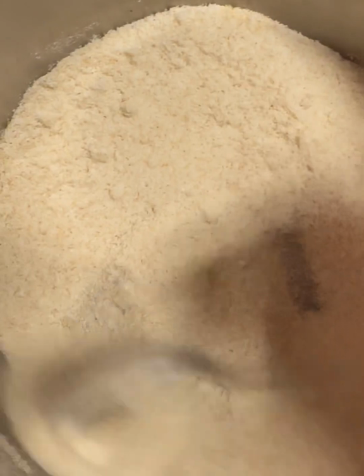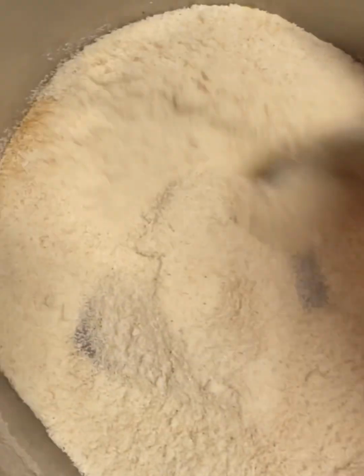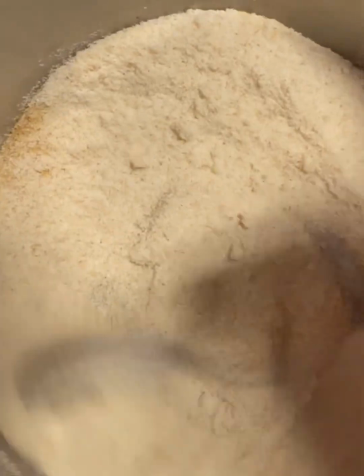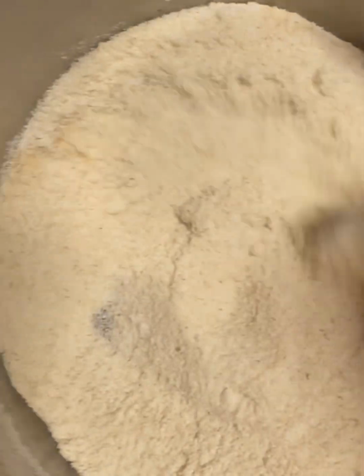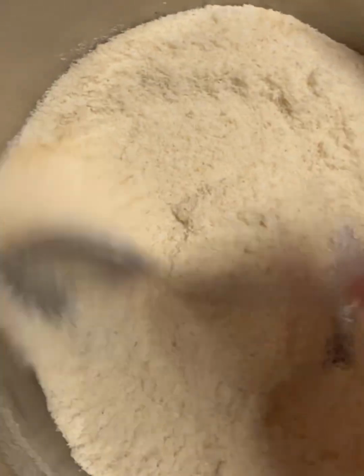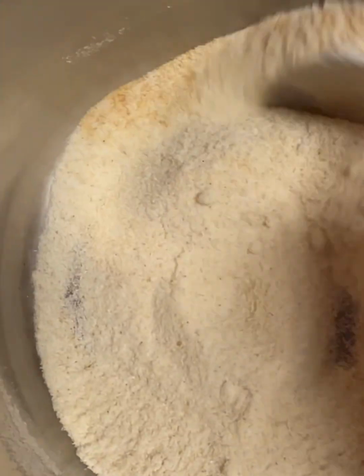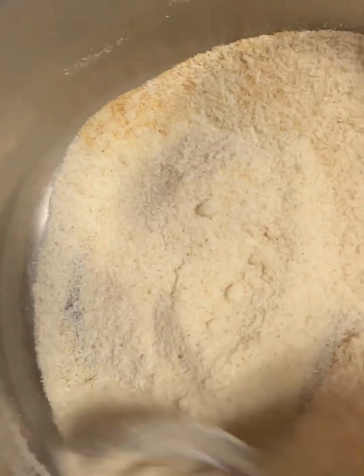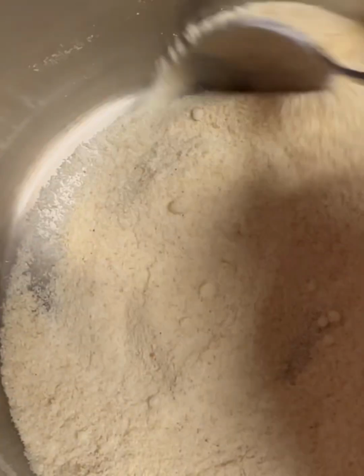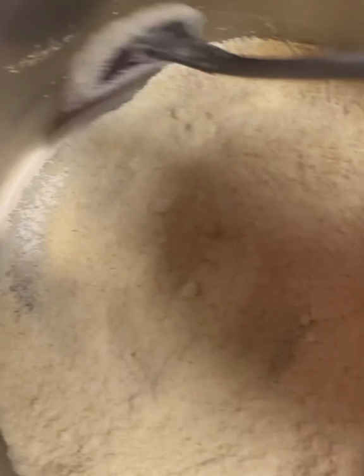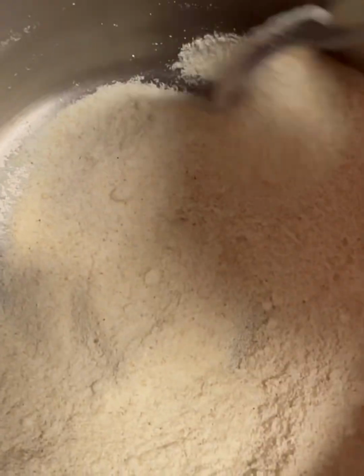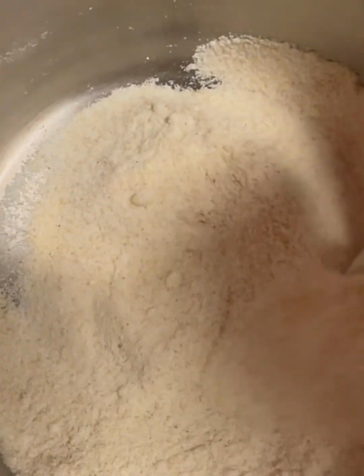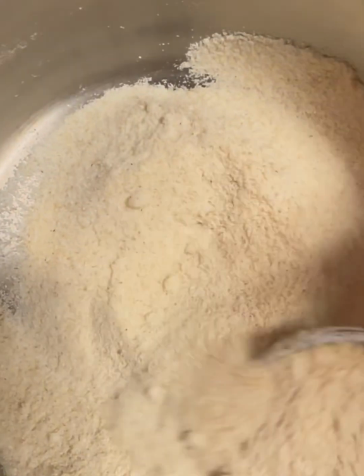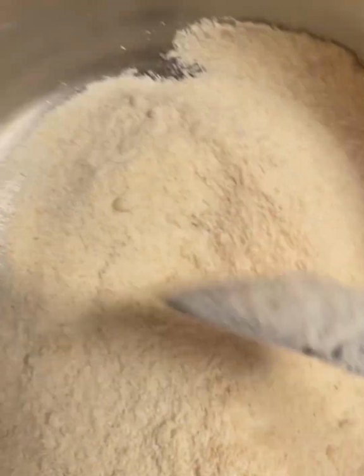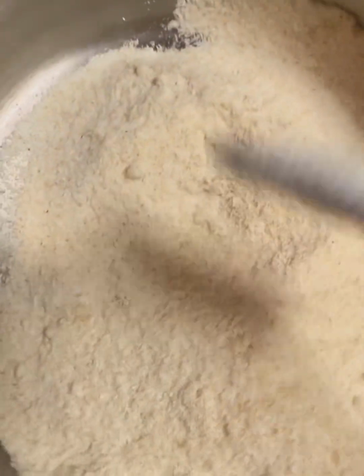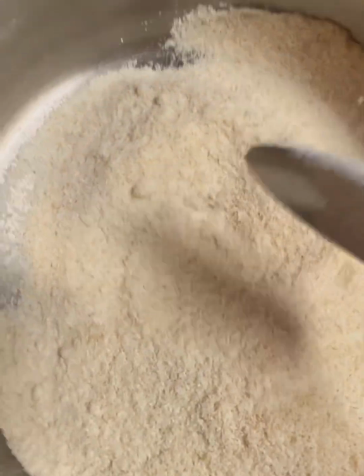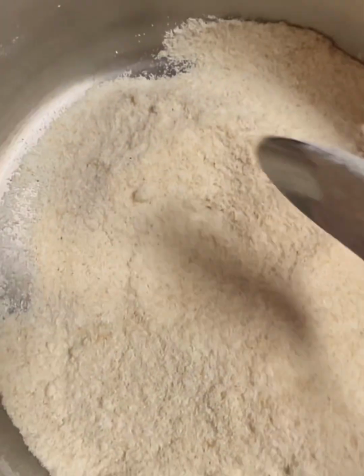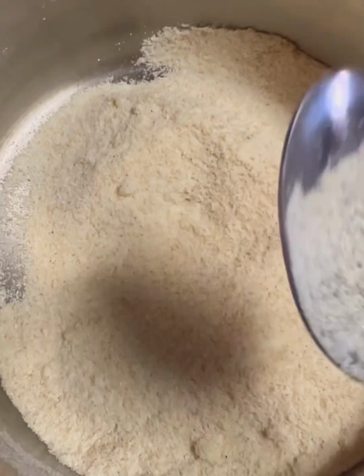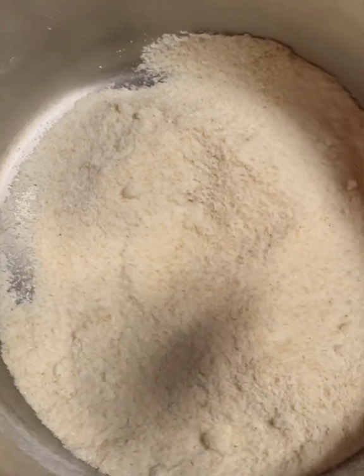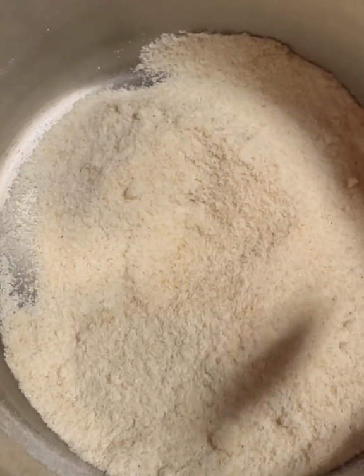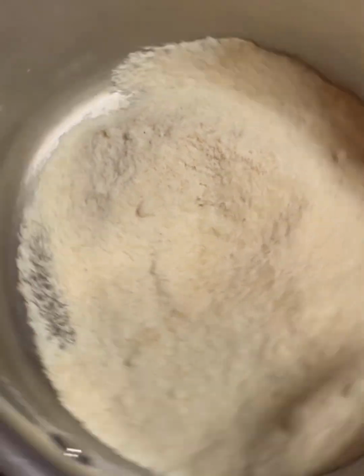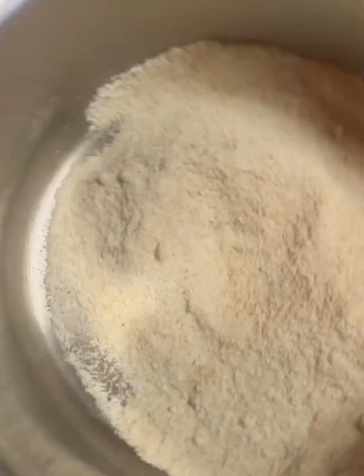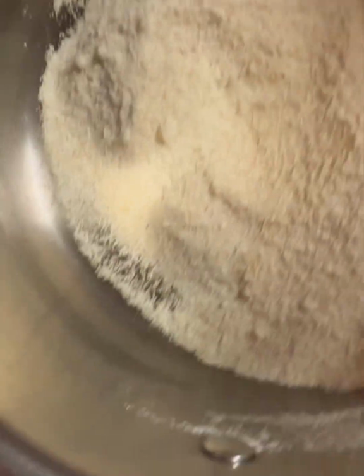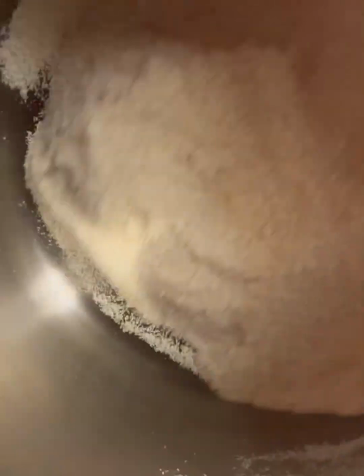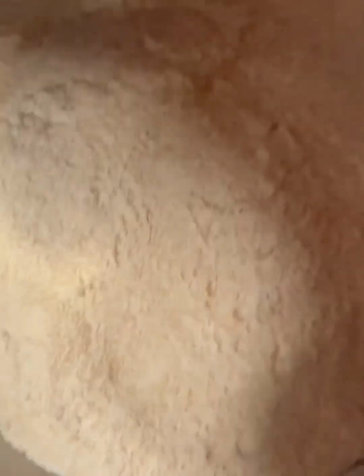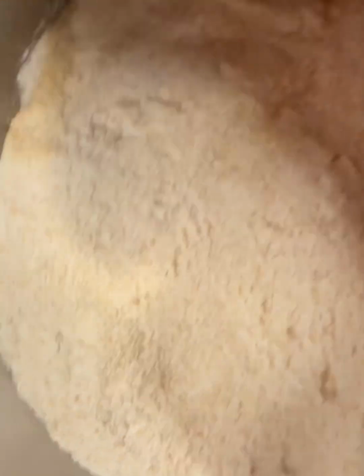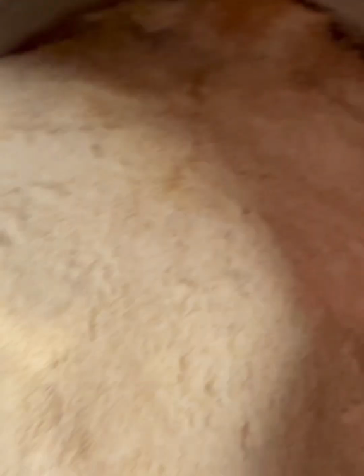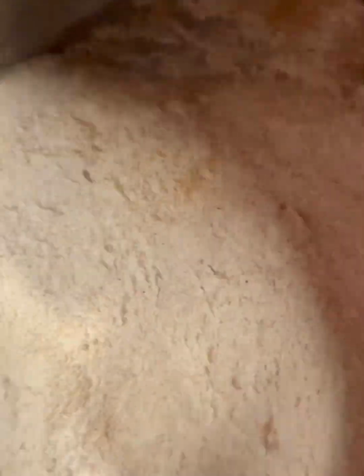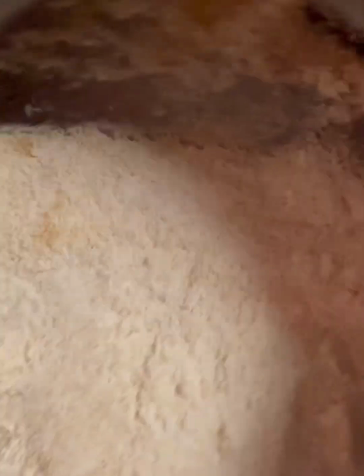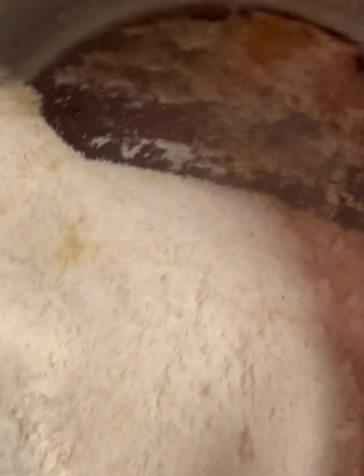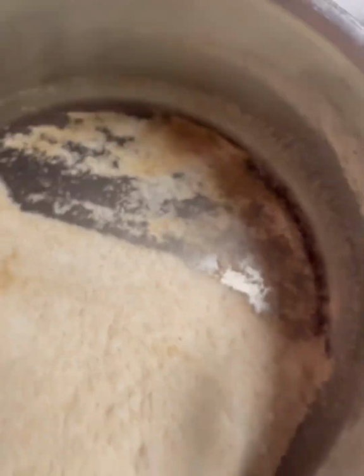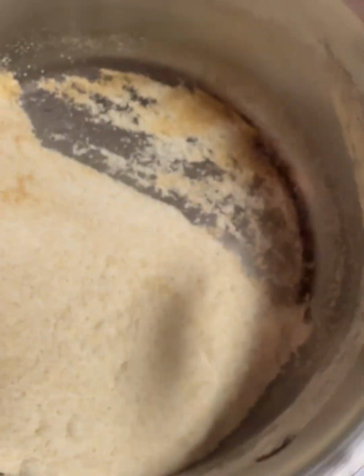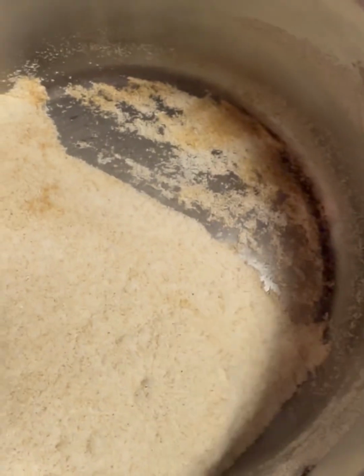Just keep moving it around. It will turn golden brown. If you become too scared like me, just do like that. That's how I do it.